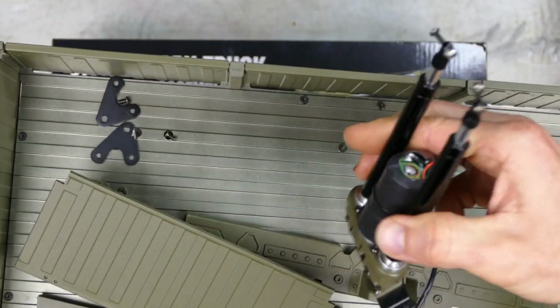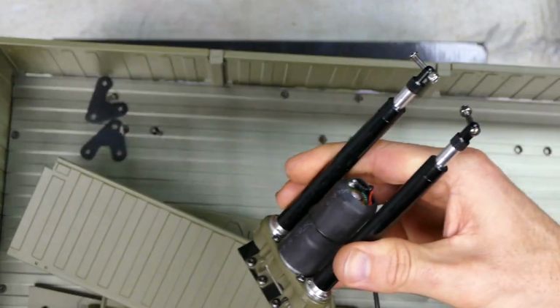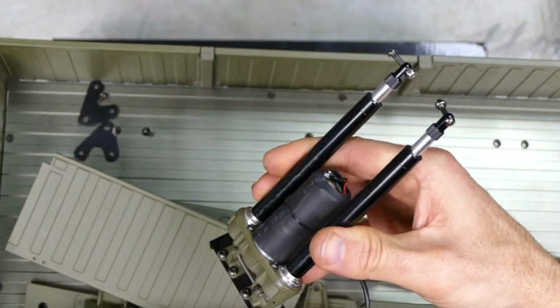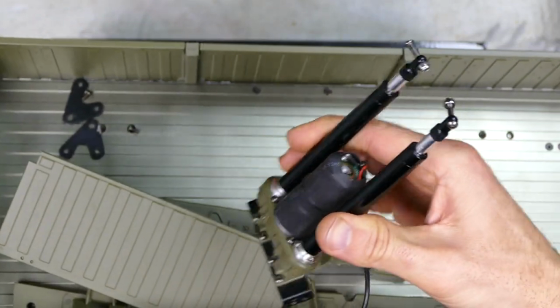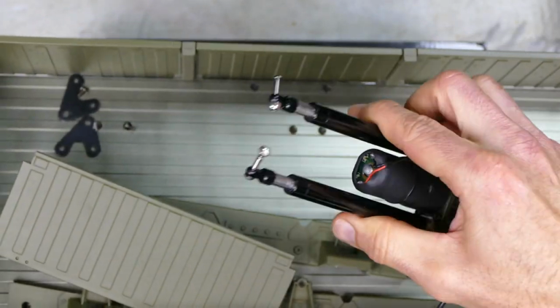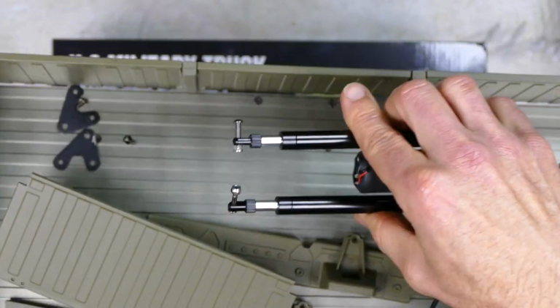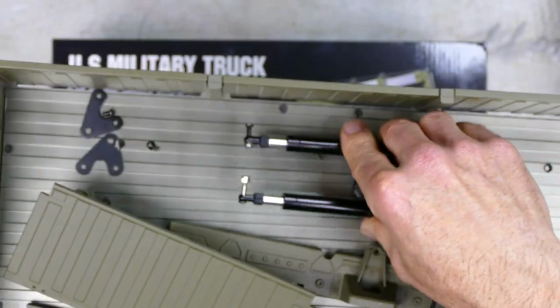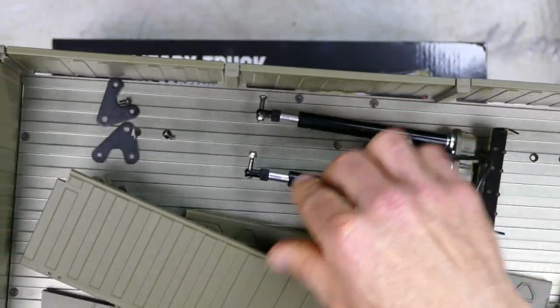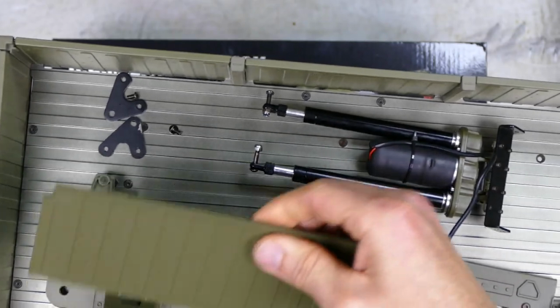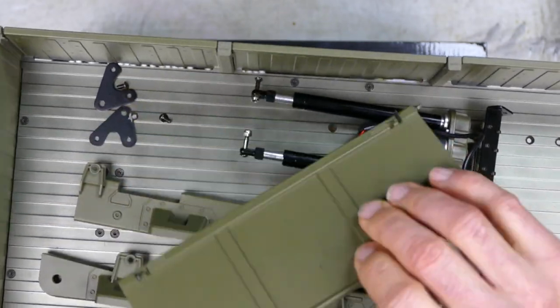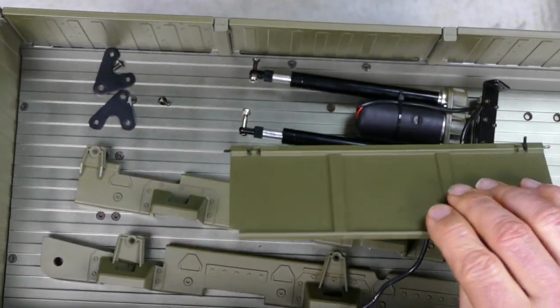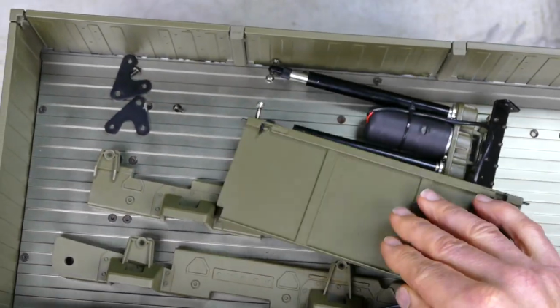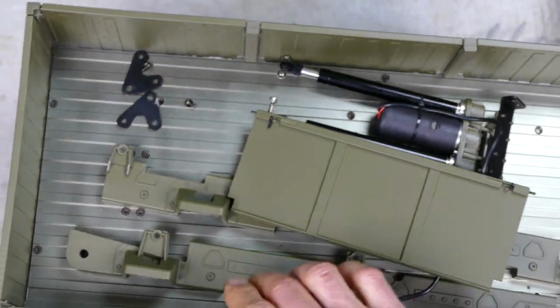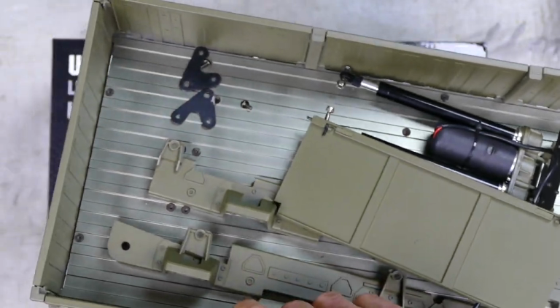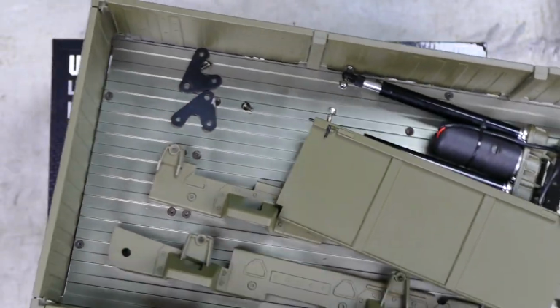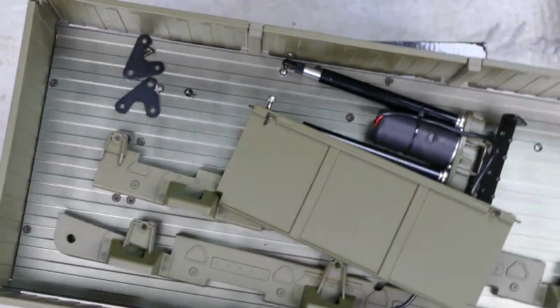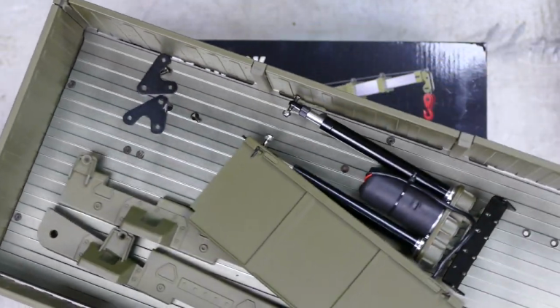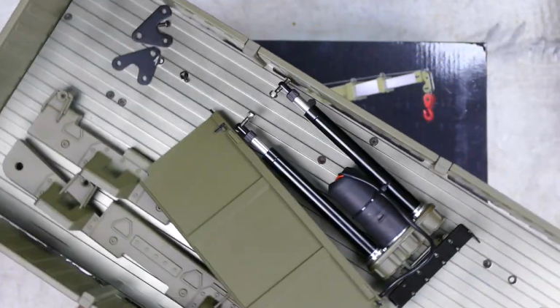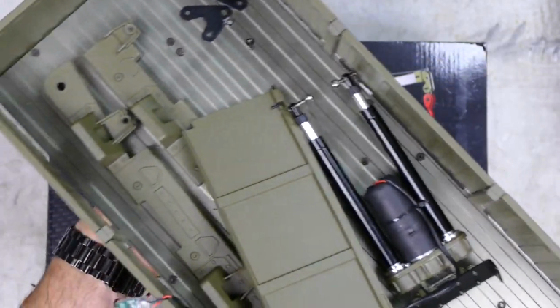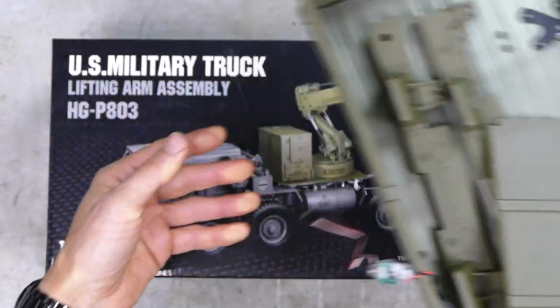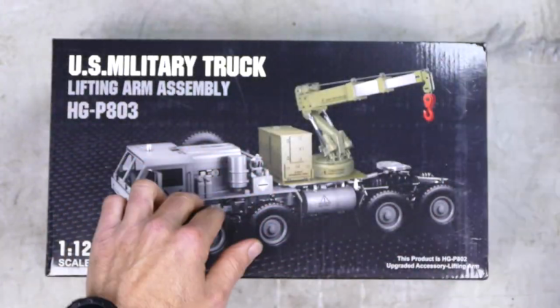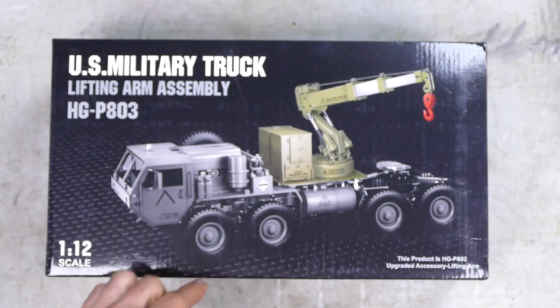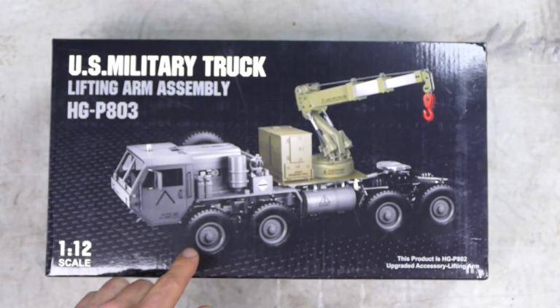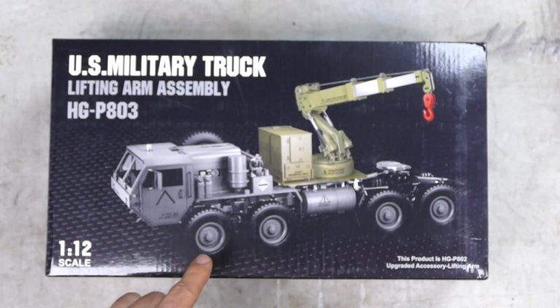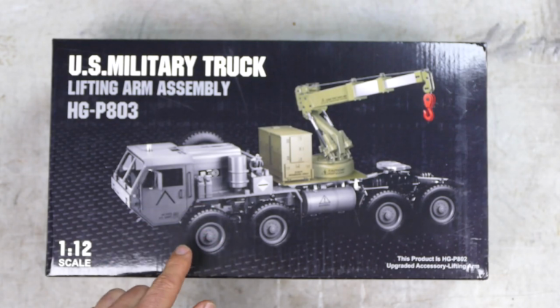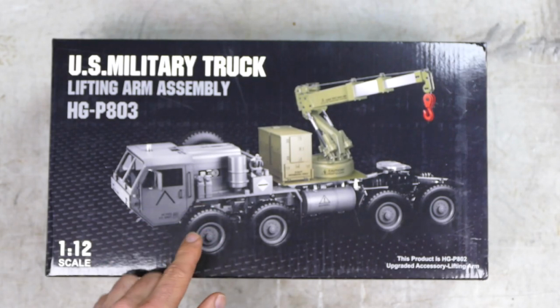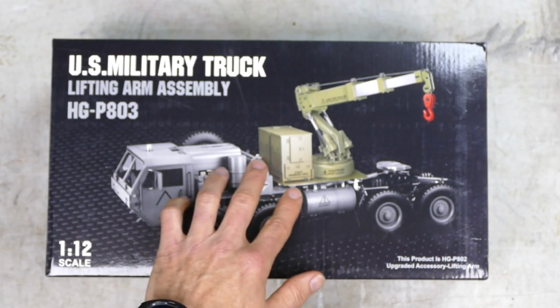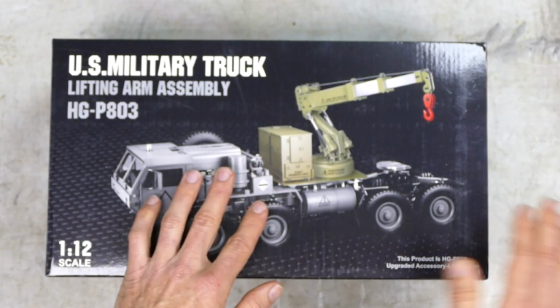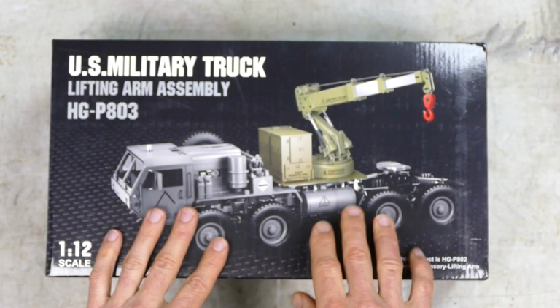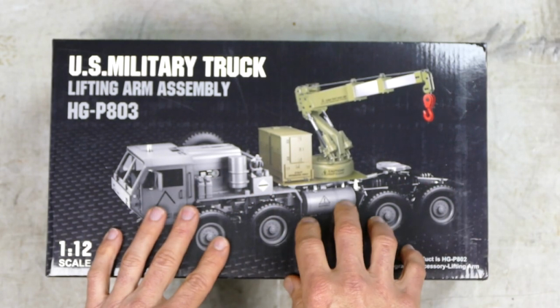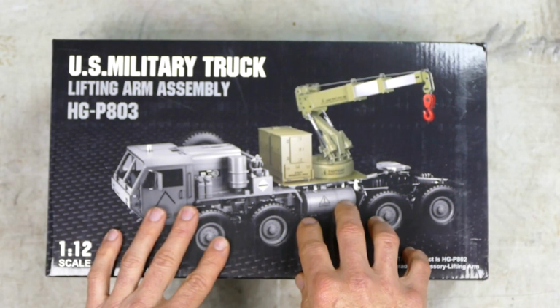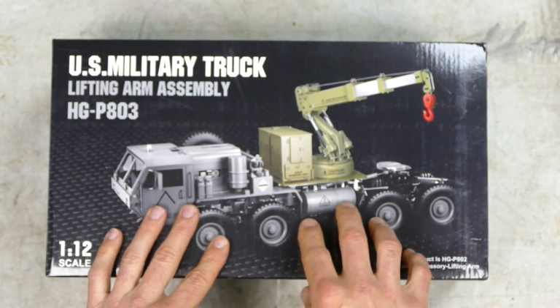It's got nice electric rams, all this kind of cool stuff. It's aluminium, all that. It's pretty cool, but I don't use it as much. And I'd rather have this crane here, because I want it on the back of my one.